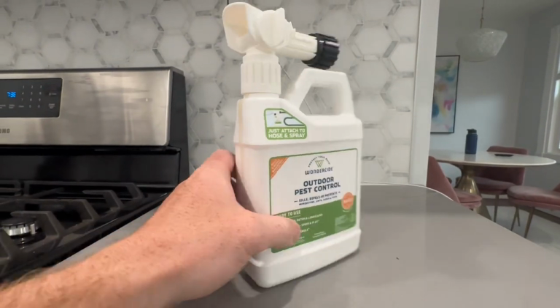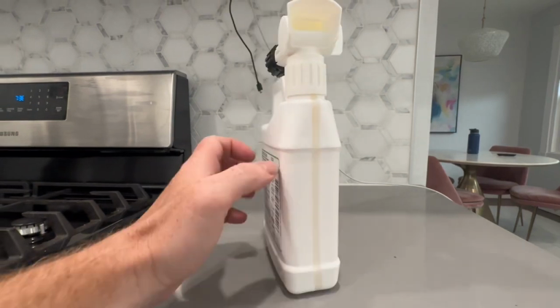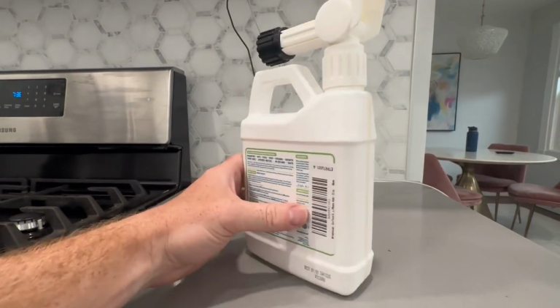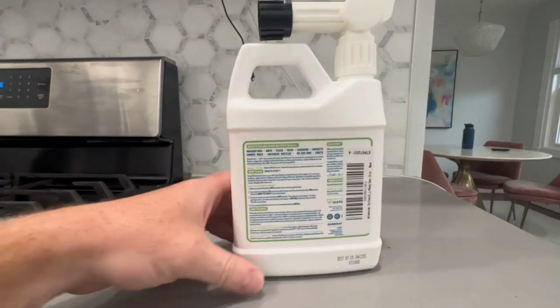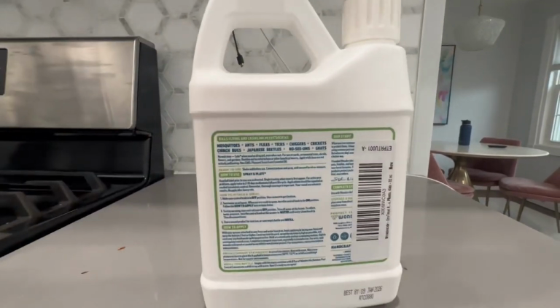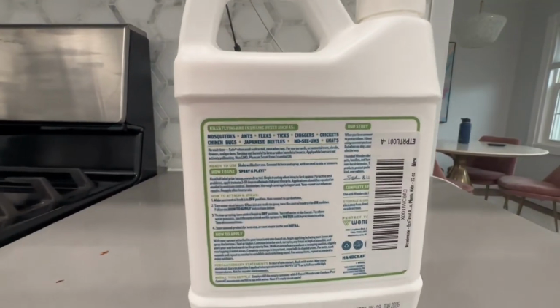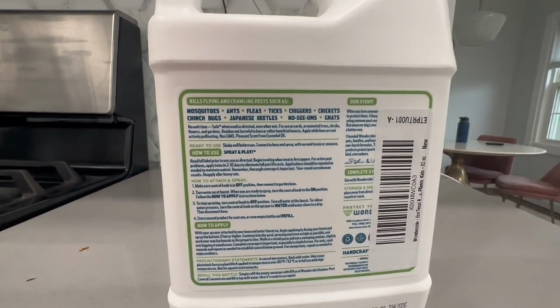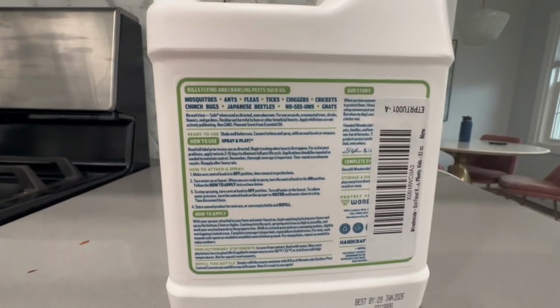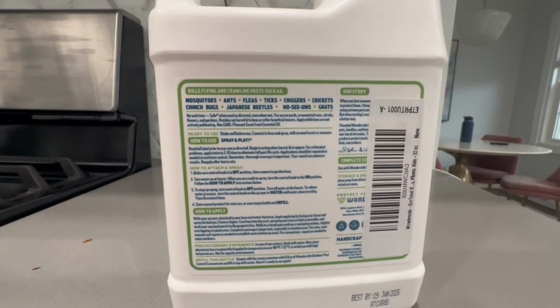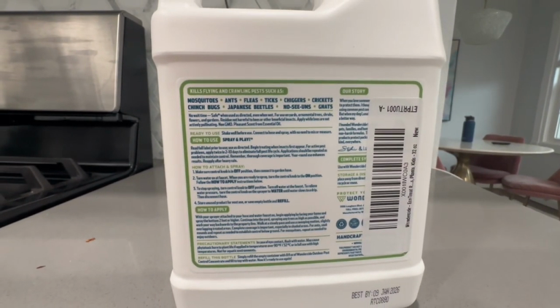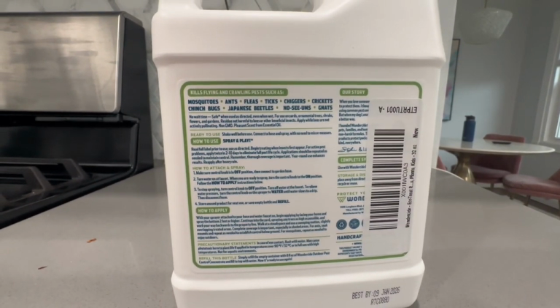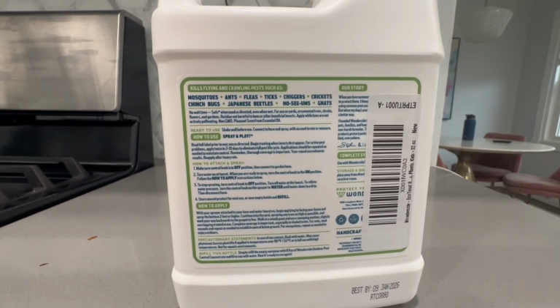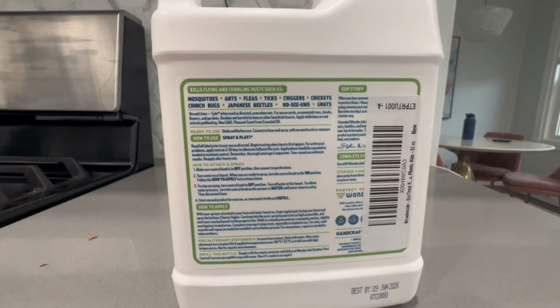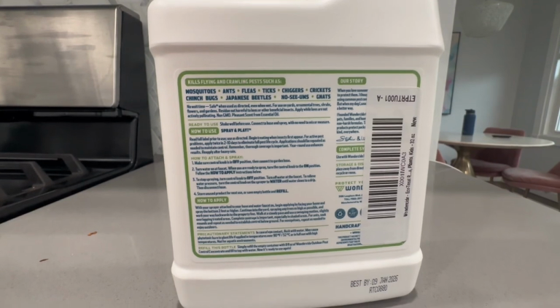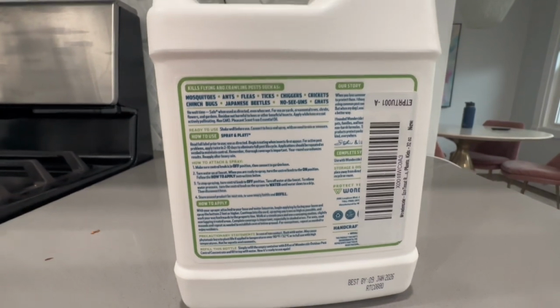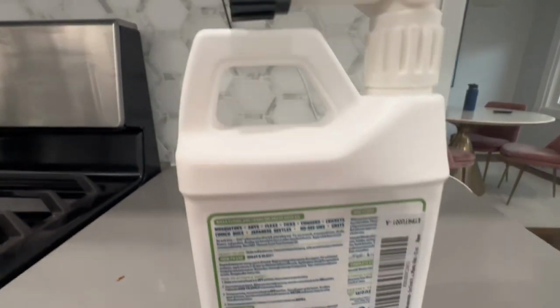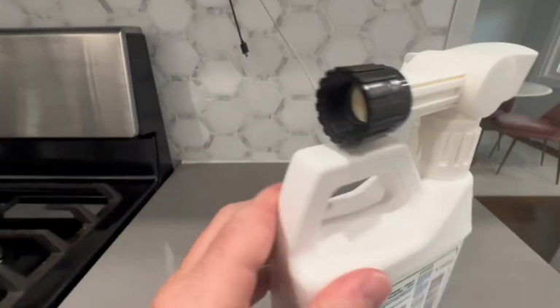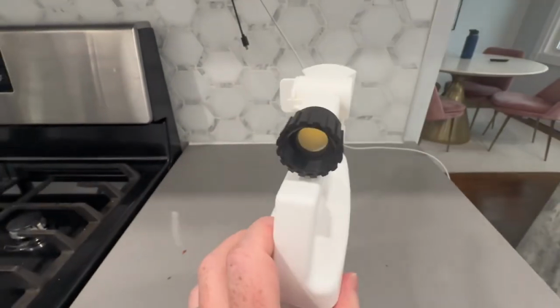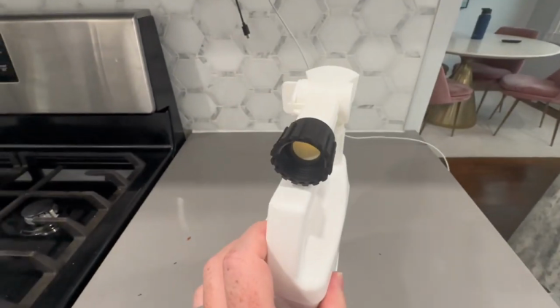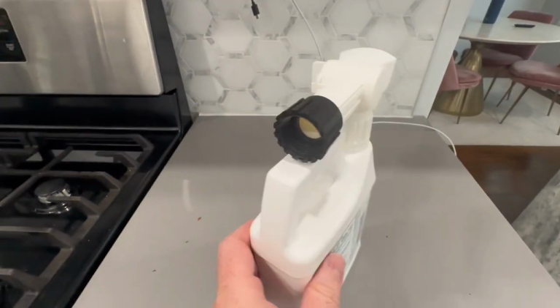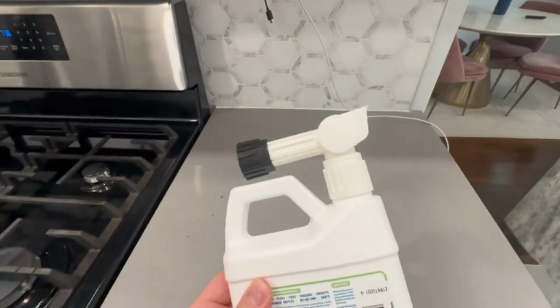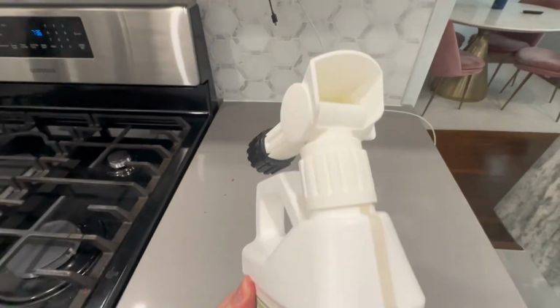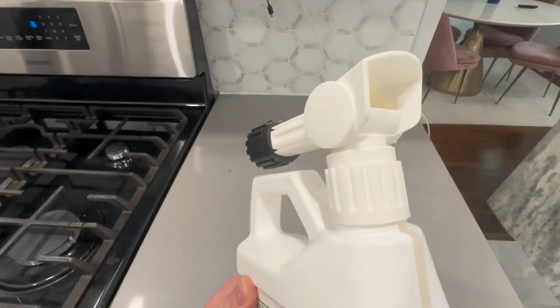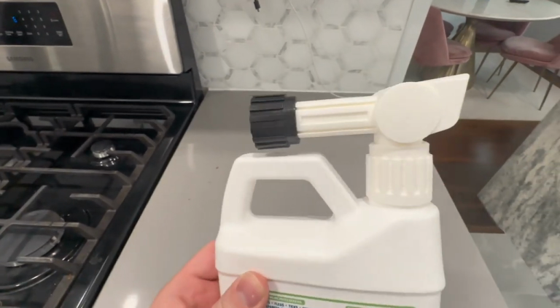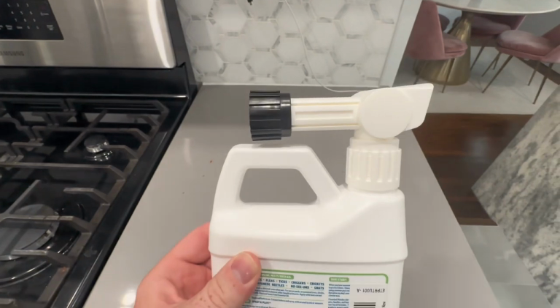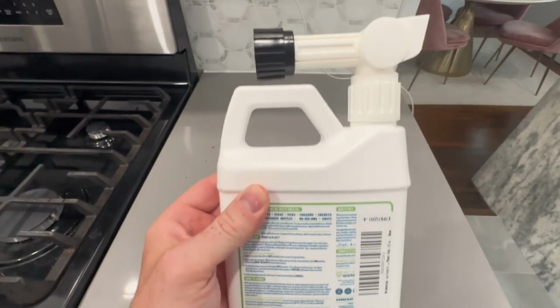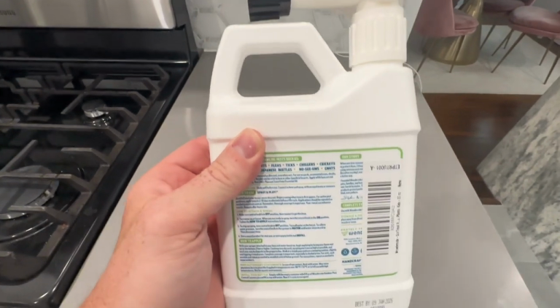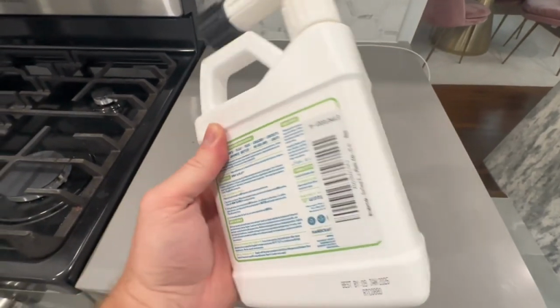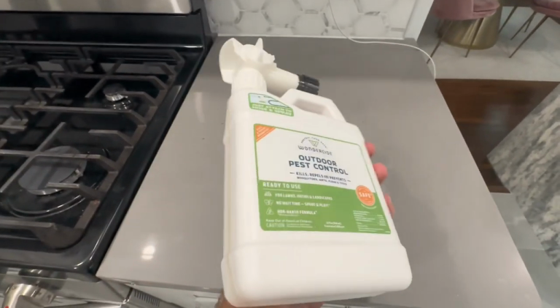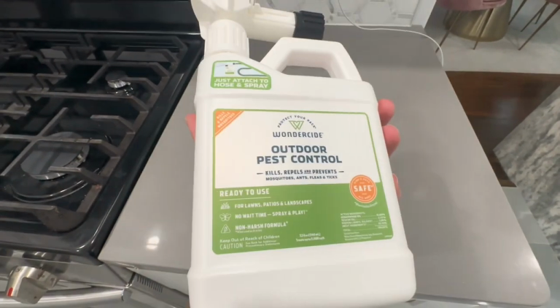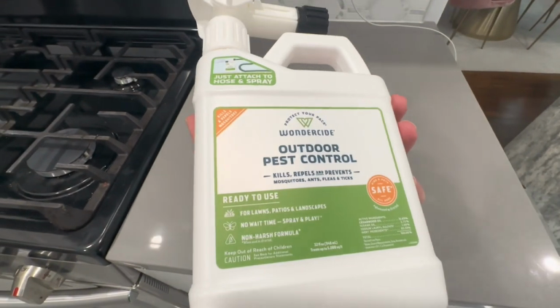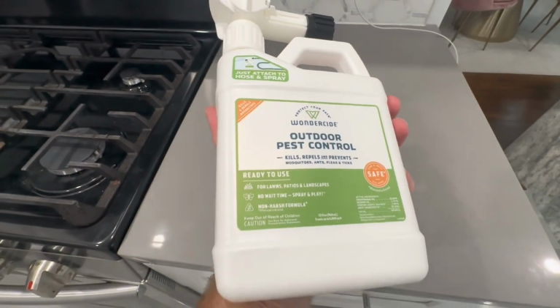With Wonderside Treat, you can effectively repel and eliminate a variety of outdoor pests, including mosquitoes, ants, and other insects. The natural essential oils act as a deterrent and disrupt the pests' natural behavior, keeping them away from your outdoor spaces.